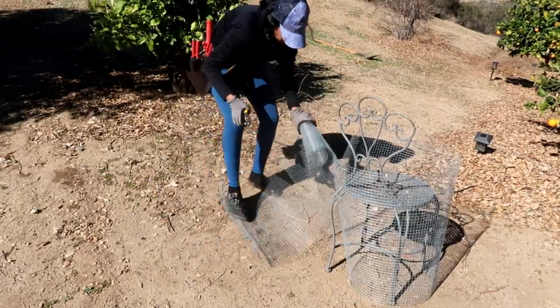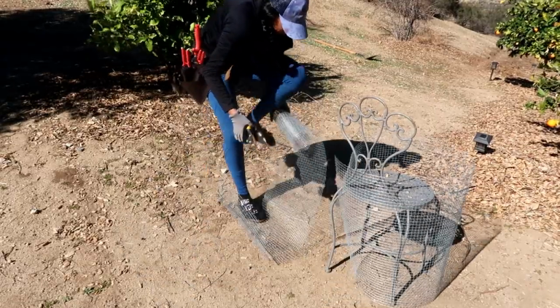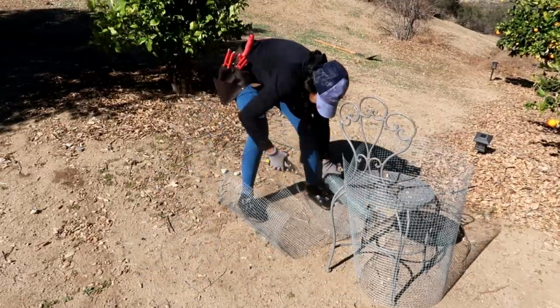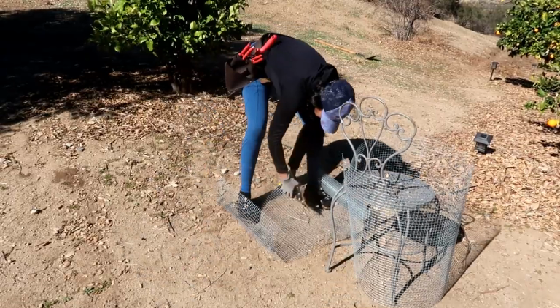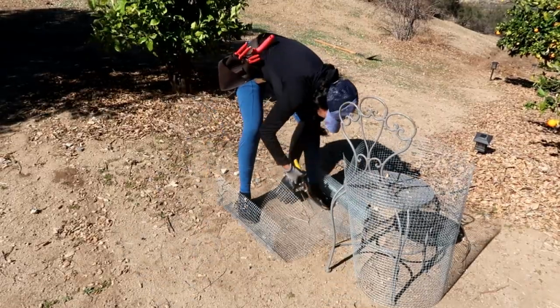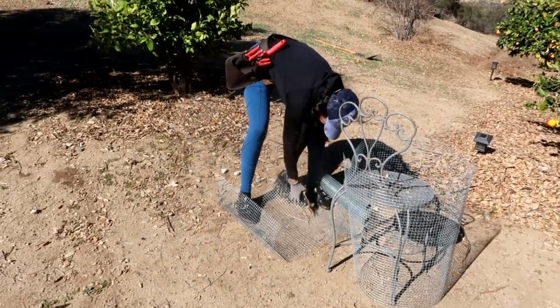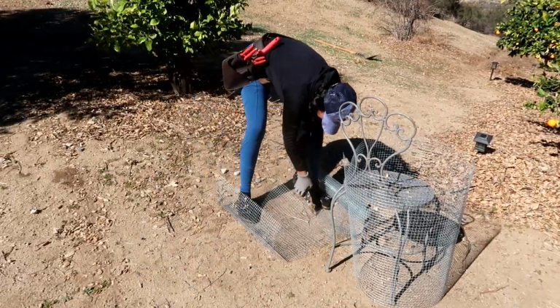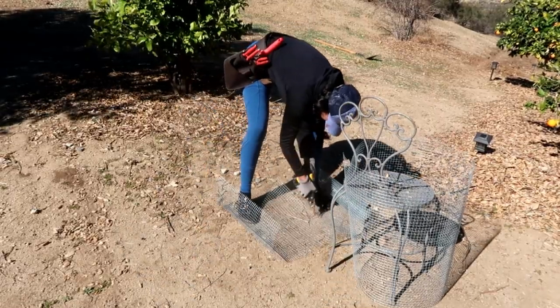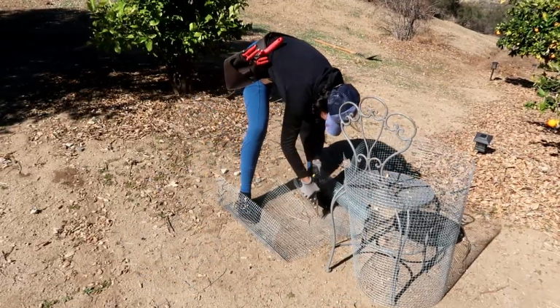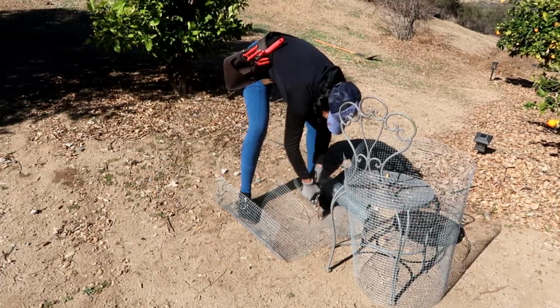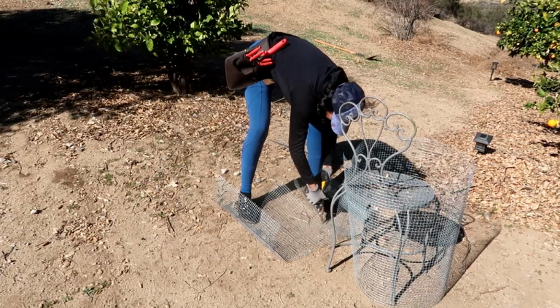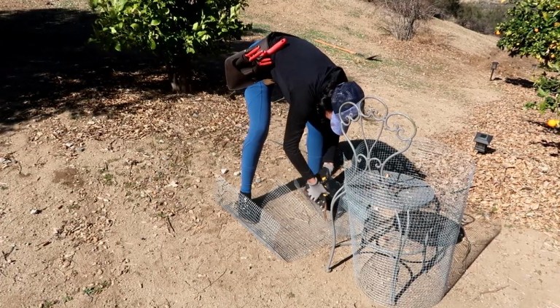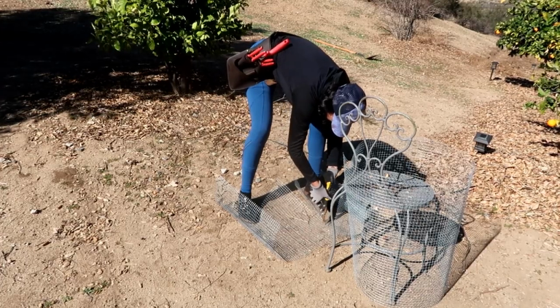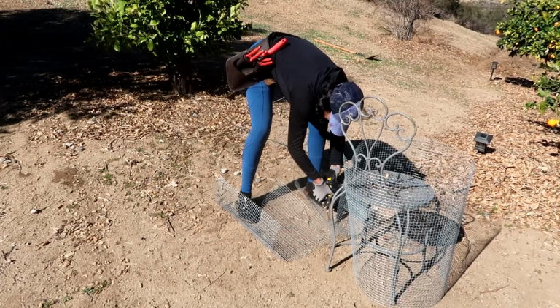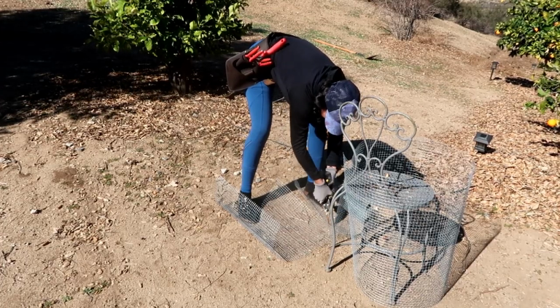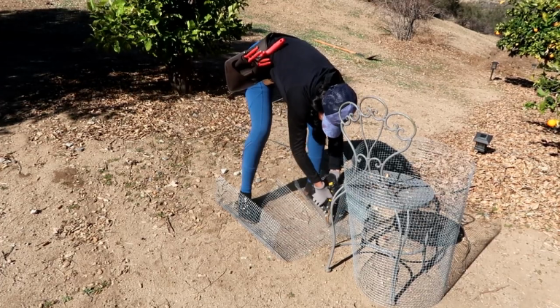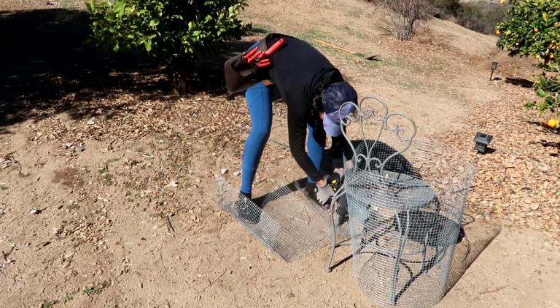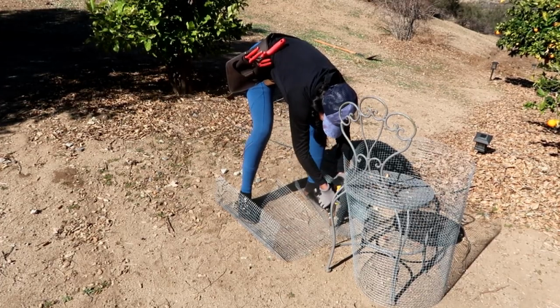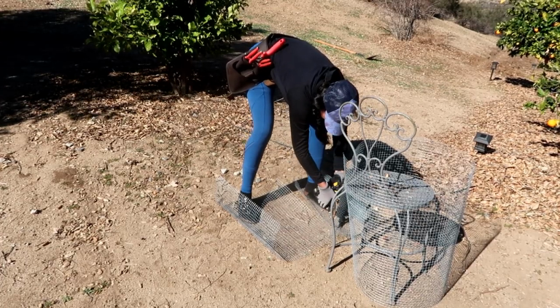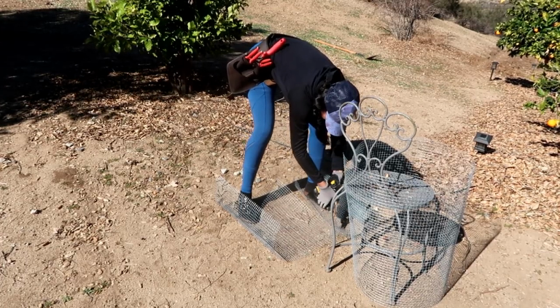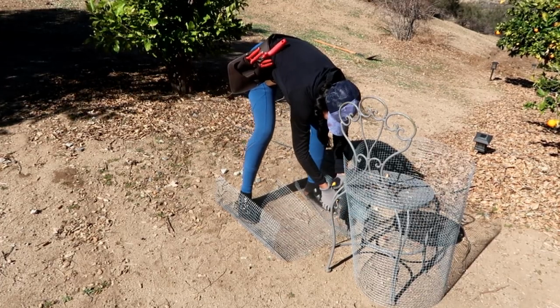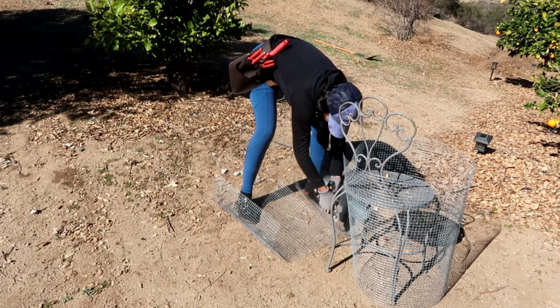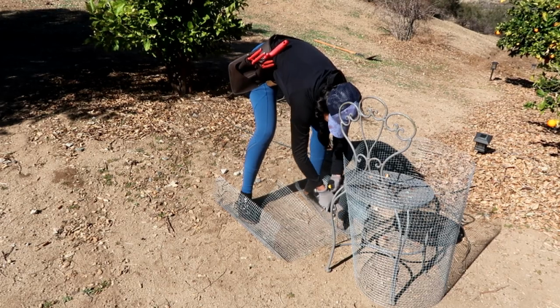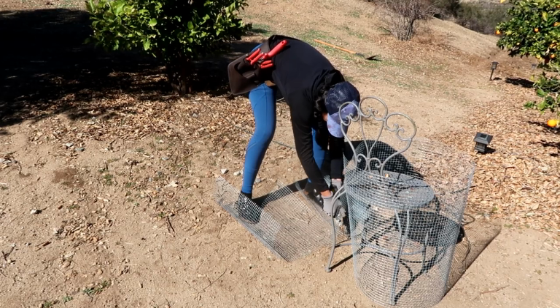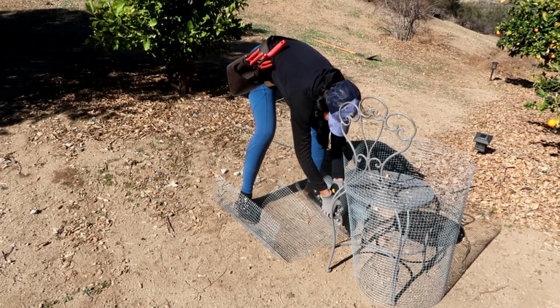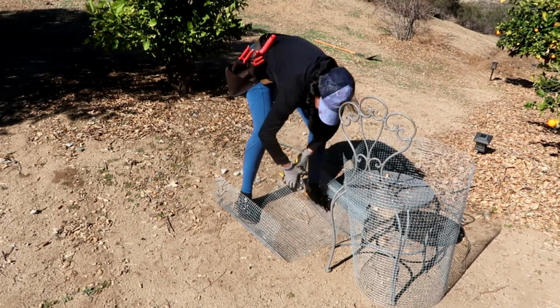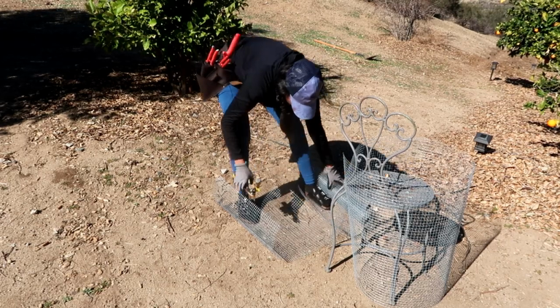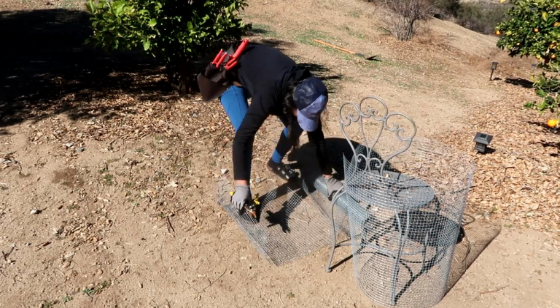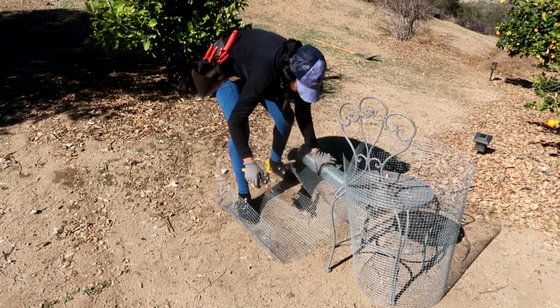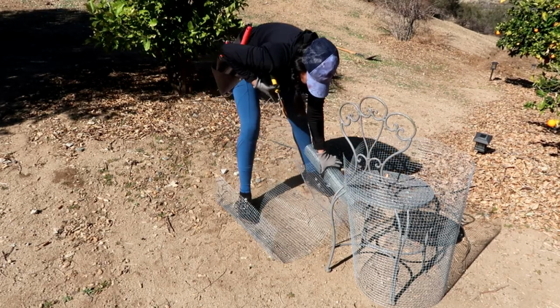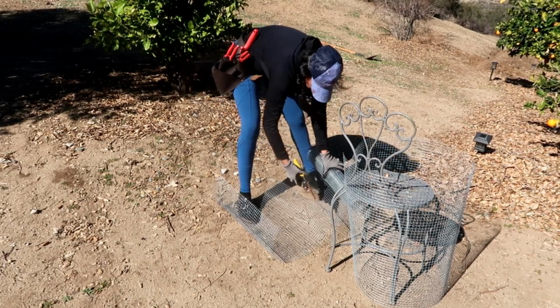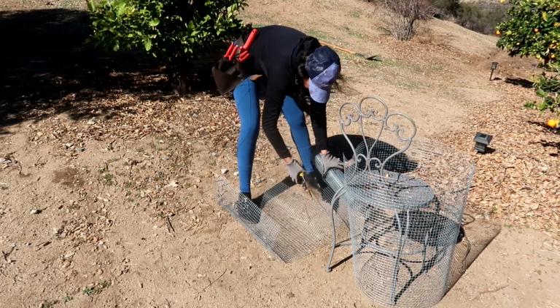As you can see, I'm struggling a little bit. For future reference, if you guys are going to do this, I would highly recommend very heavy duty gloves, because you won't be afraid of getting poked and you will get the job done a lot faster.